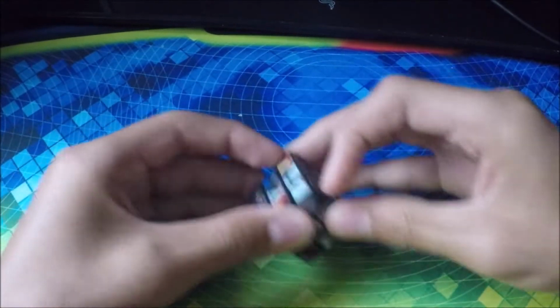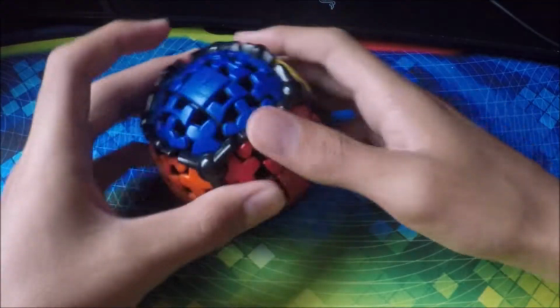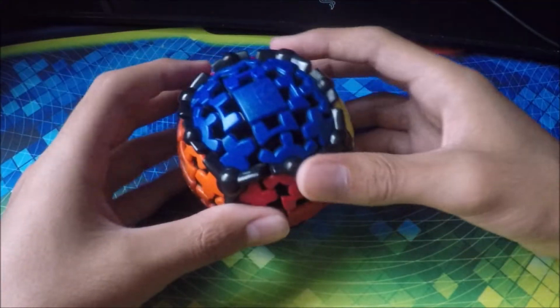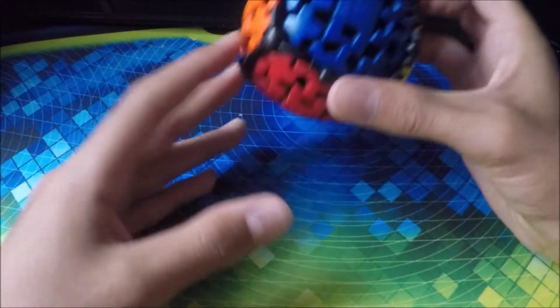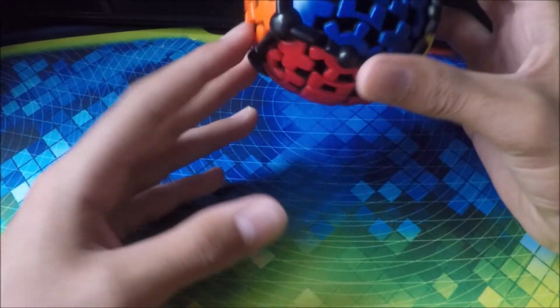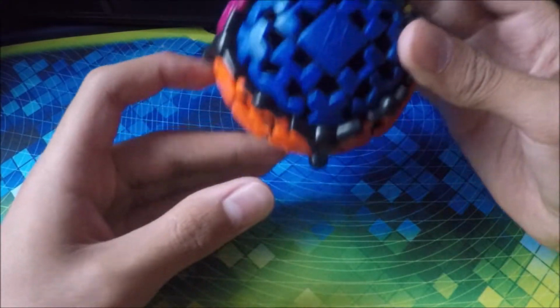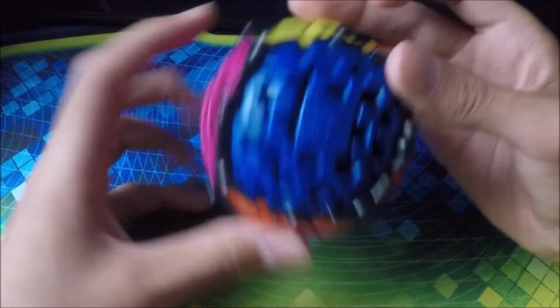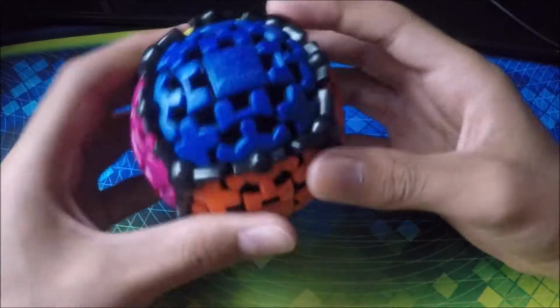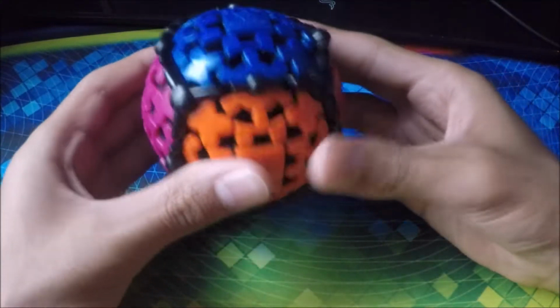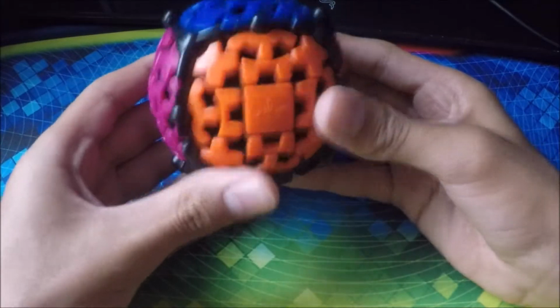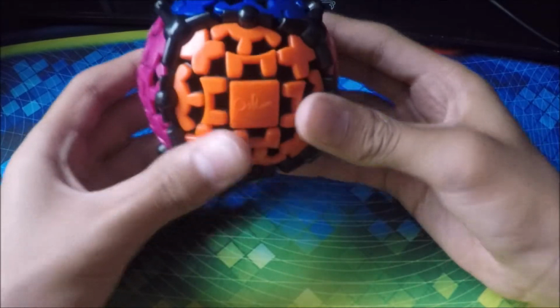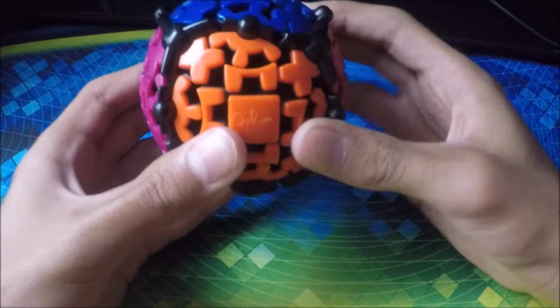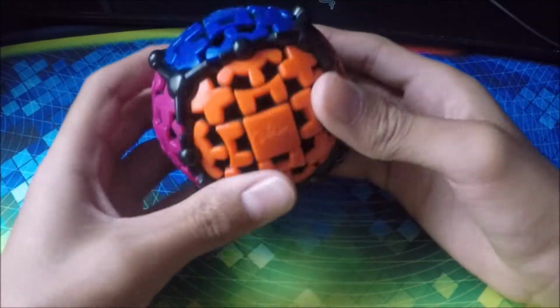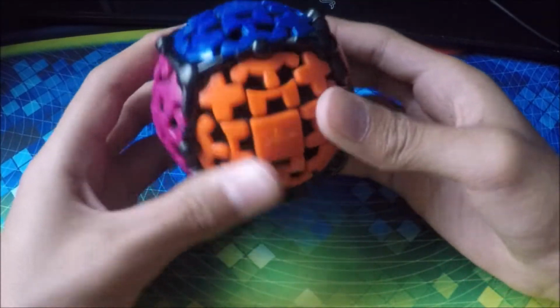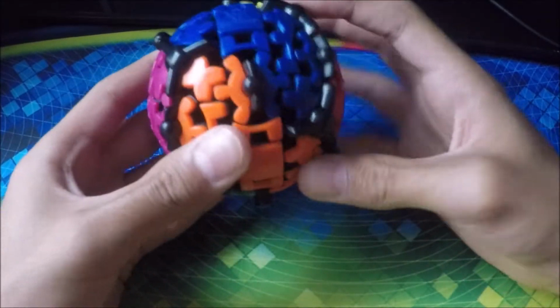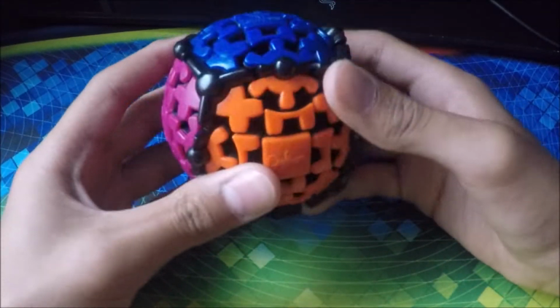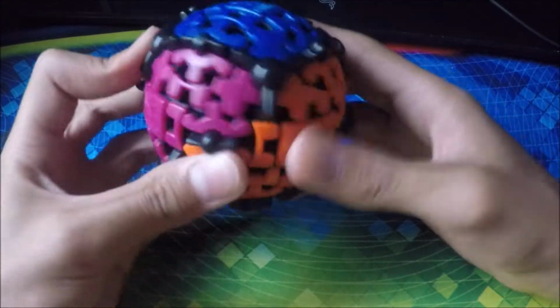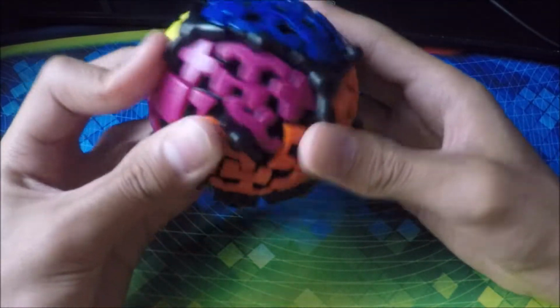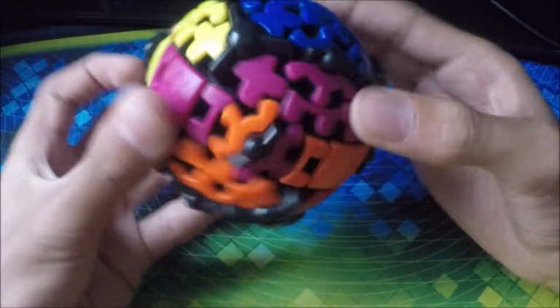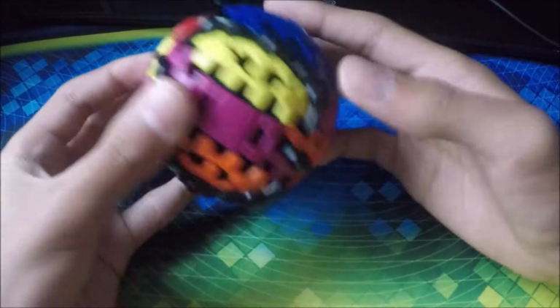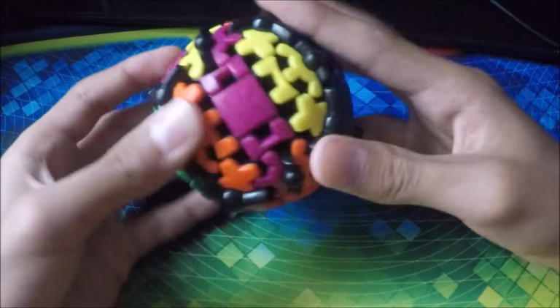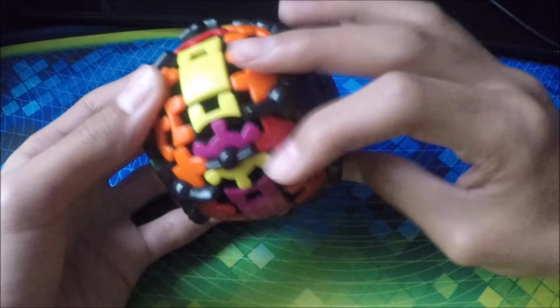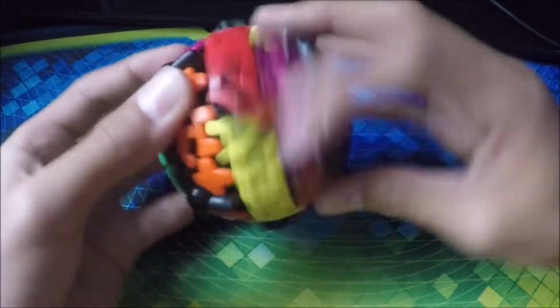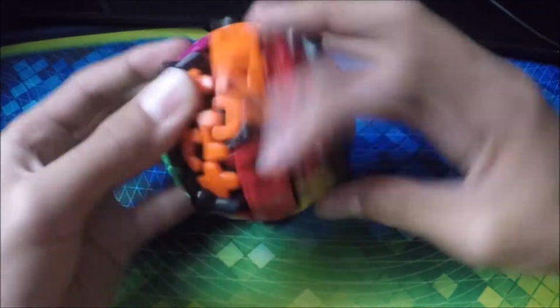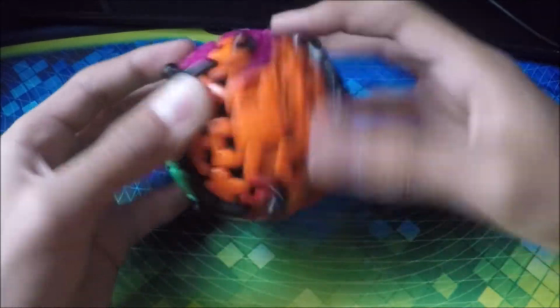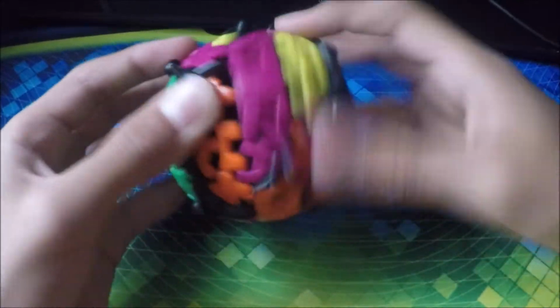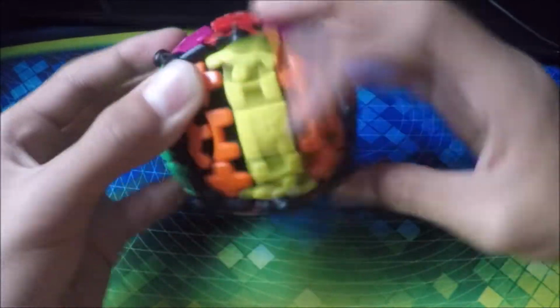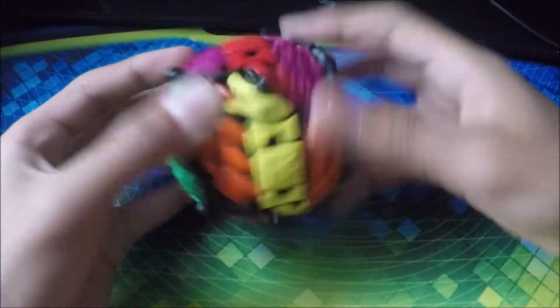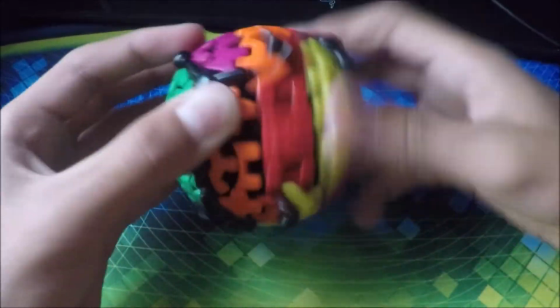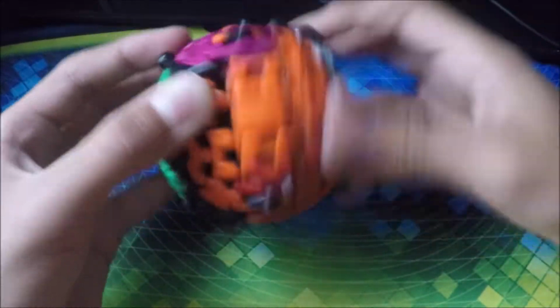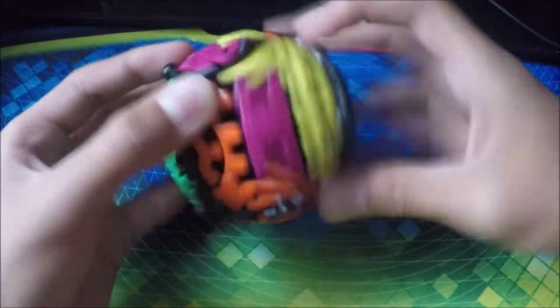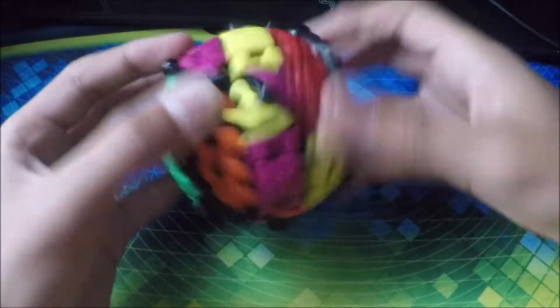Next cube we have is a Mefferts gear ball. I used to use this cube a lot, but not anymore — but it's still a nice cube to play with. This has pretty nice turning.